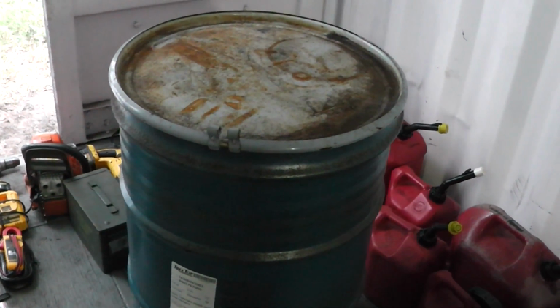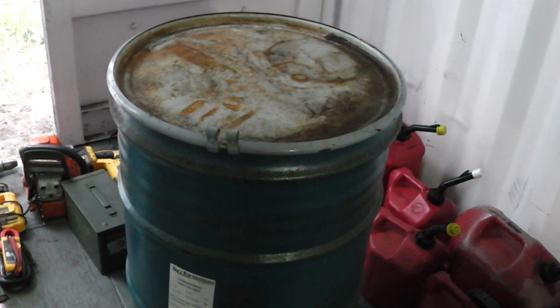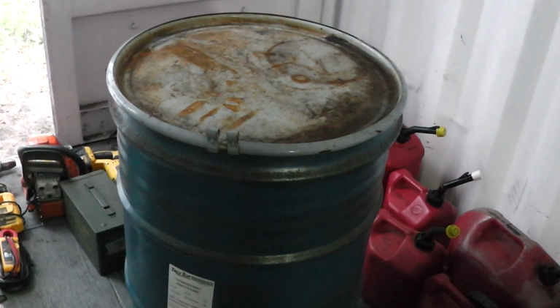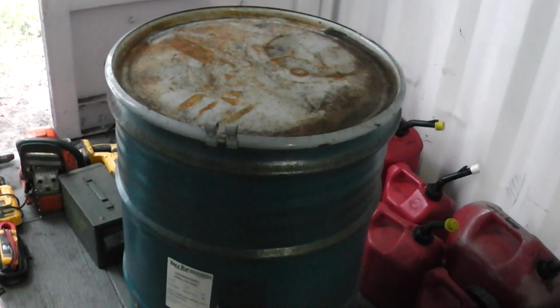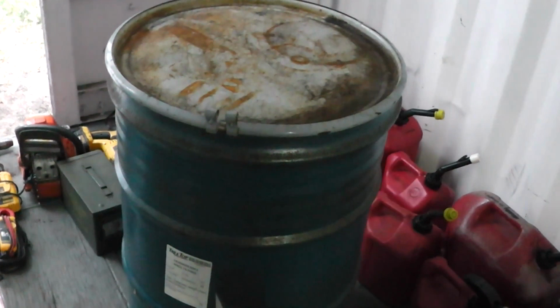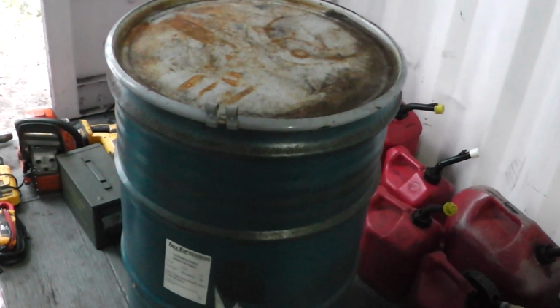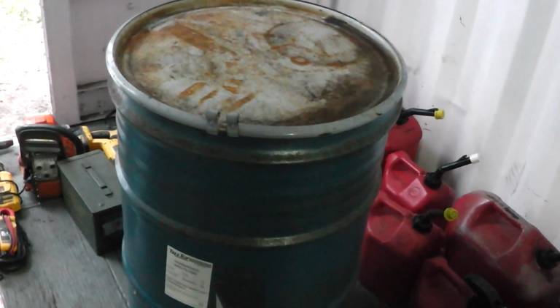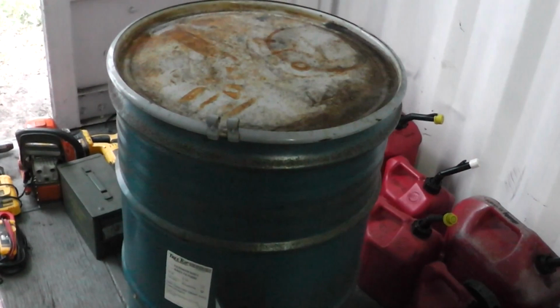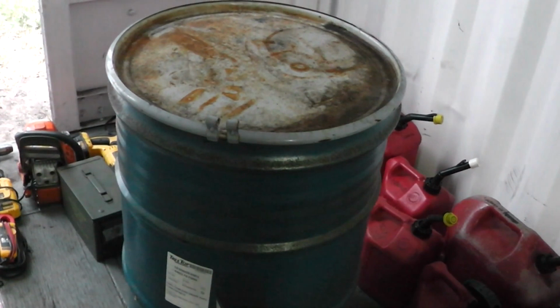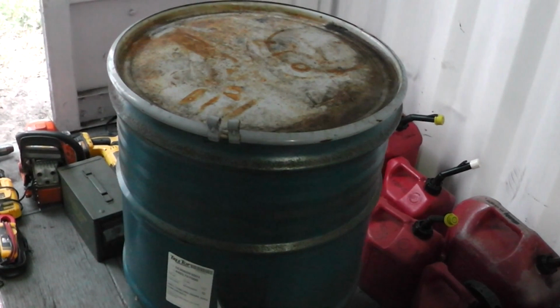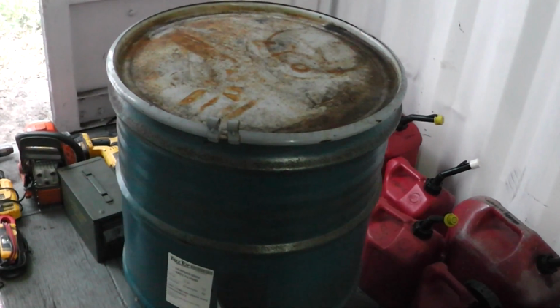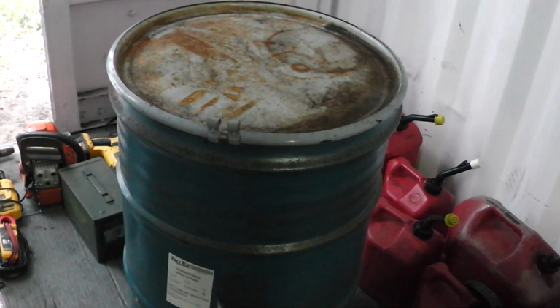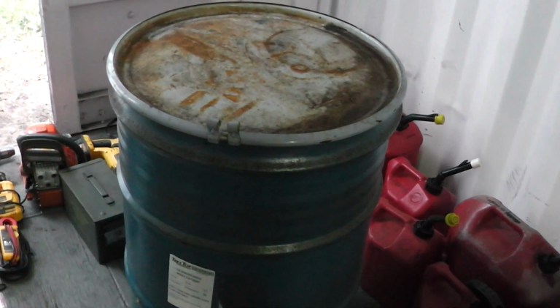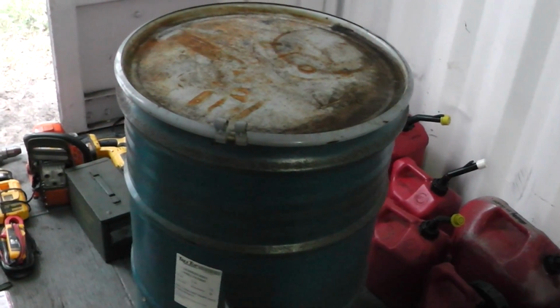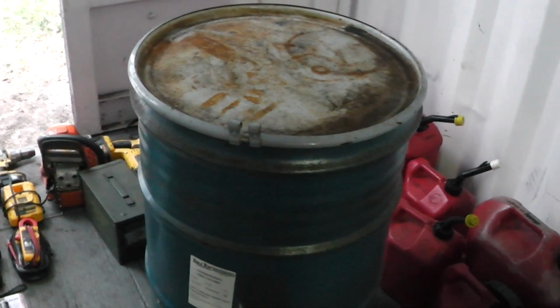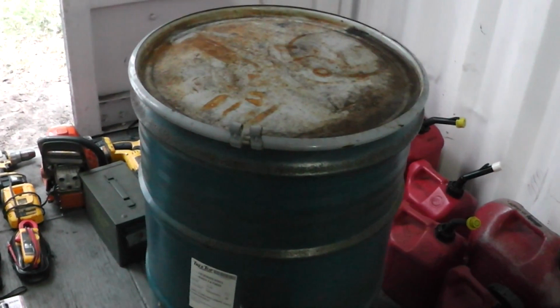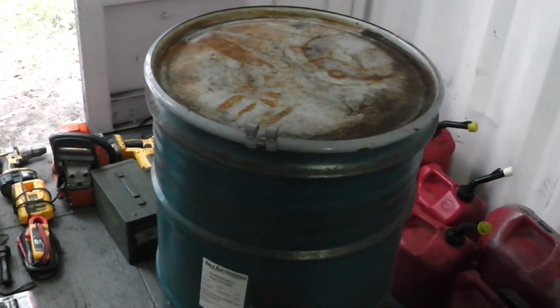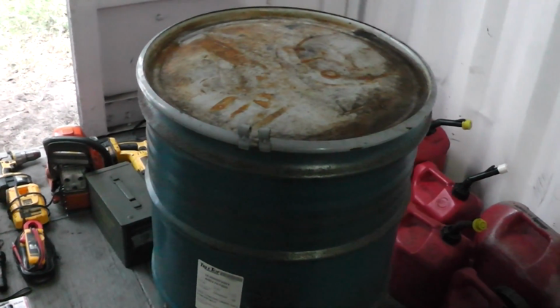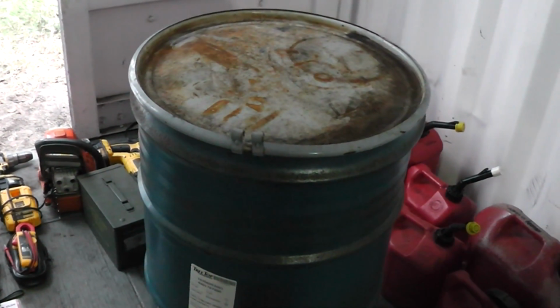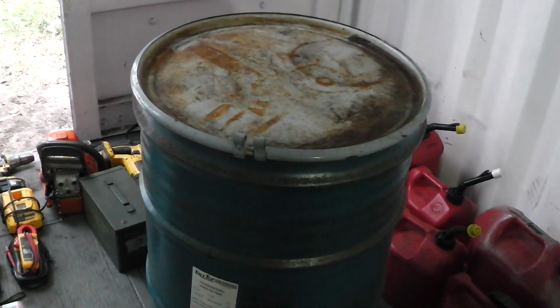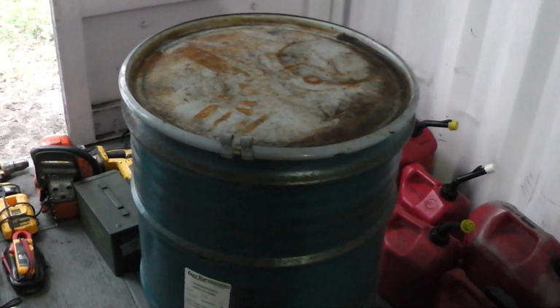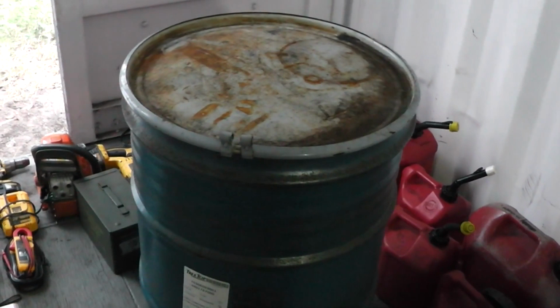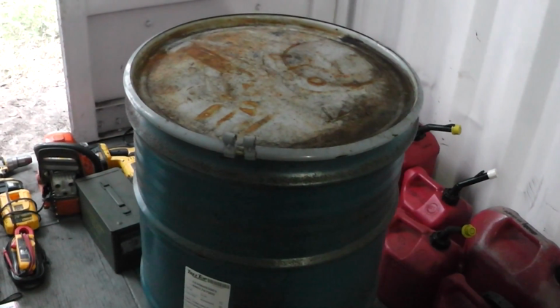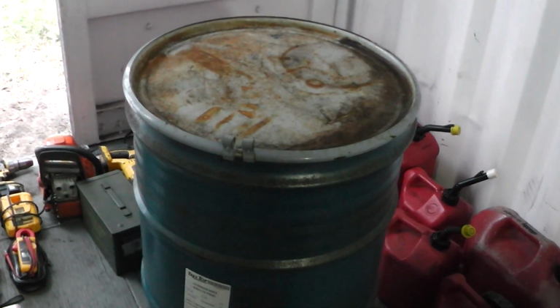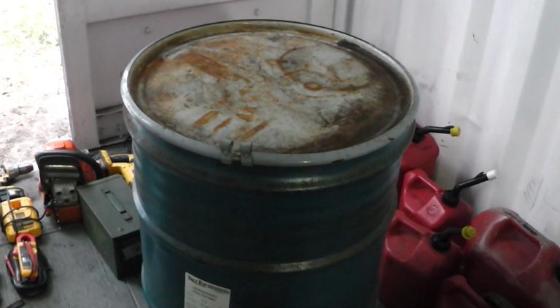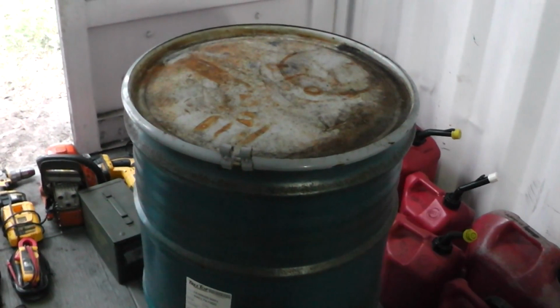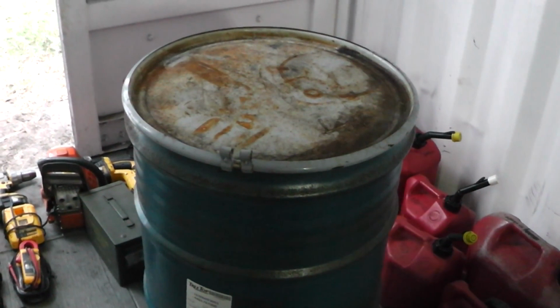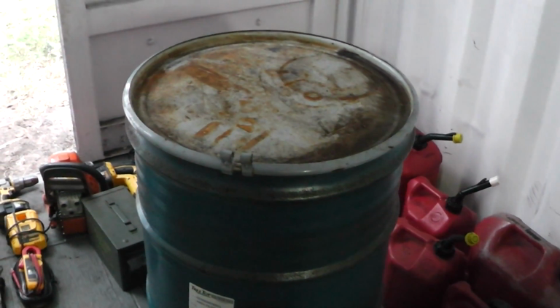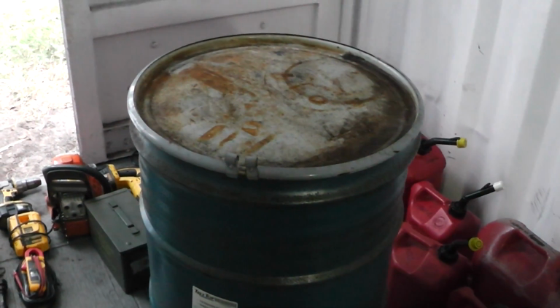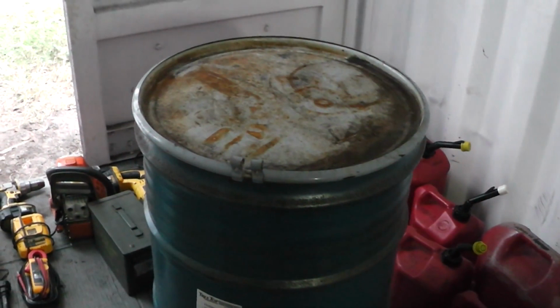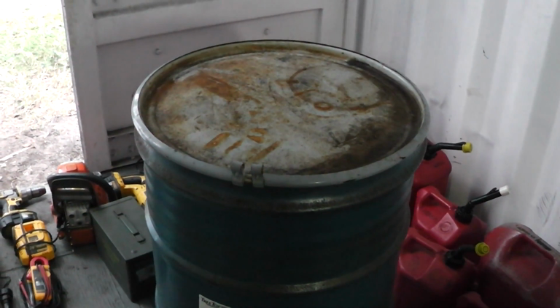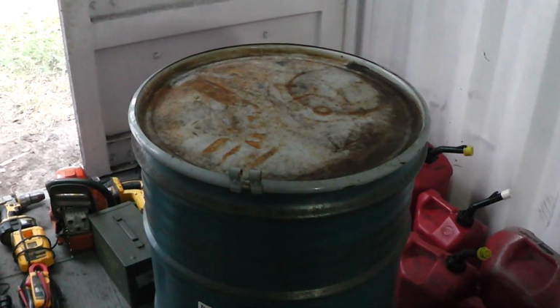Hey, Homestead Prepper. I want to show you guys my Faraday cage. If you don't know what a Faraday cage is, you can look it up, but it's to protect electronic items against an EMP or a solar event.